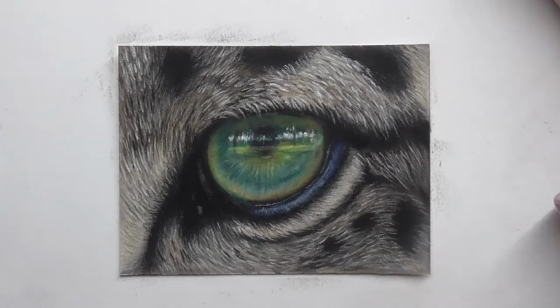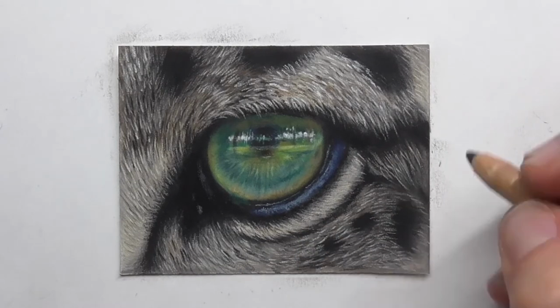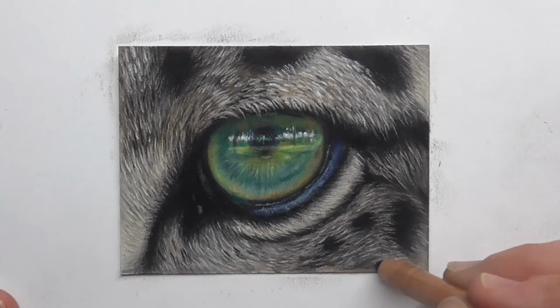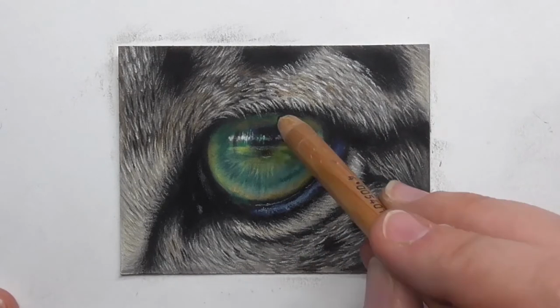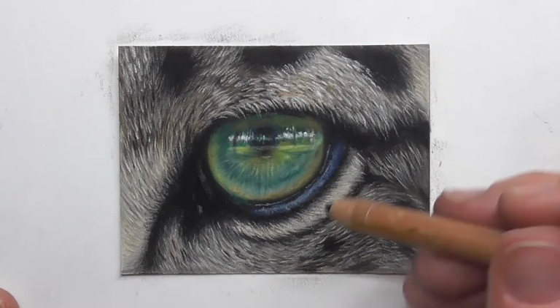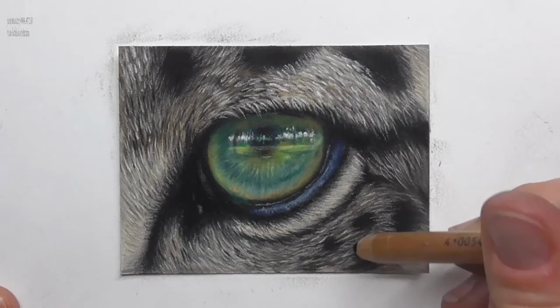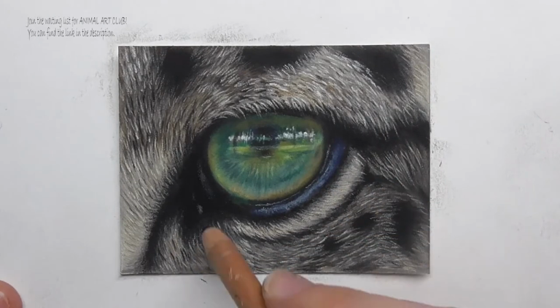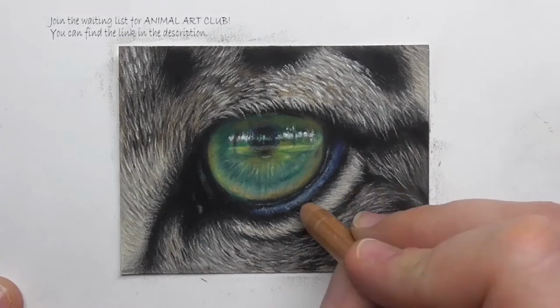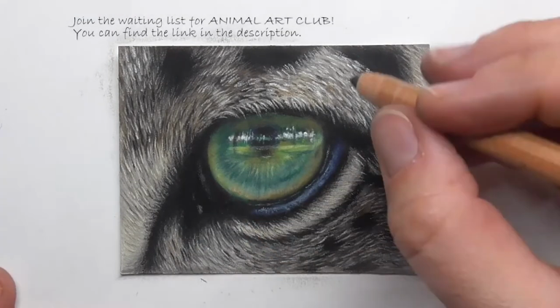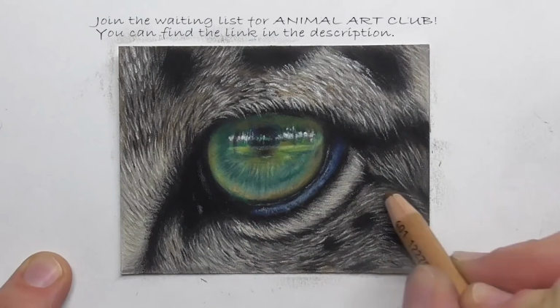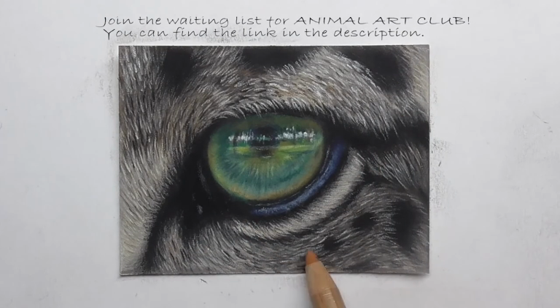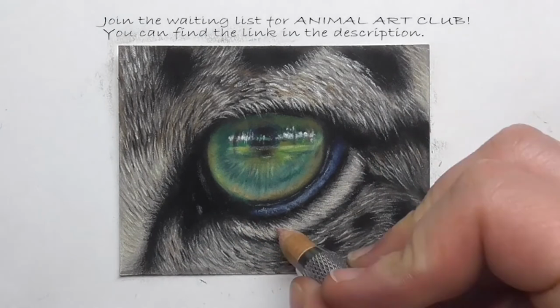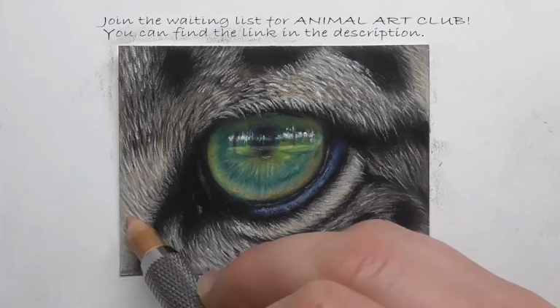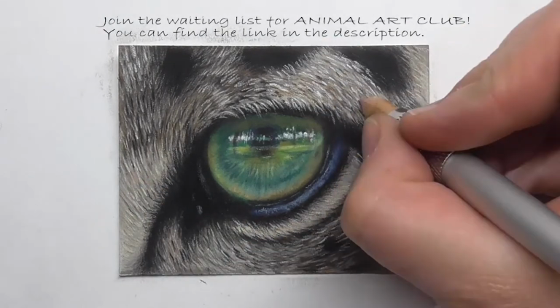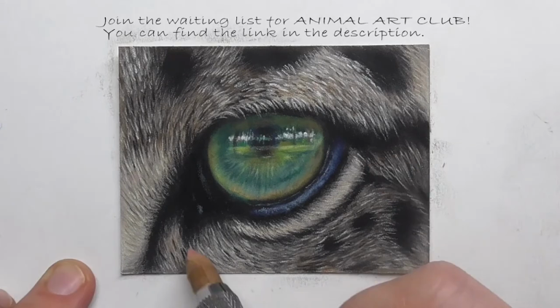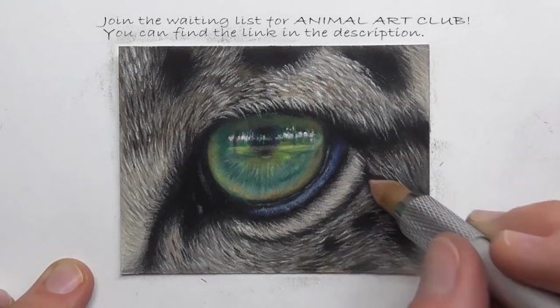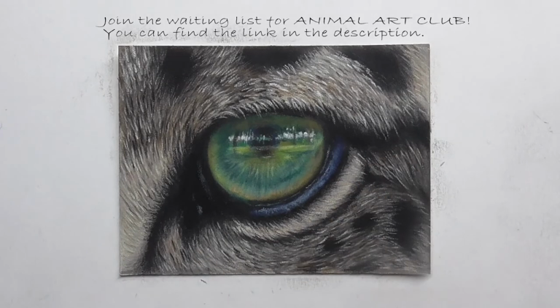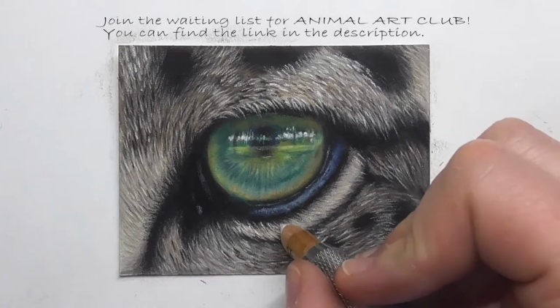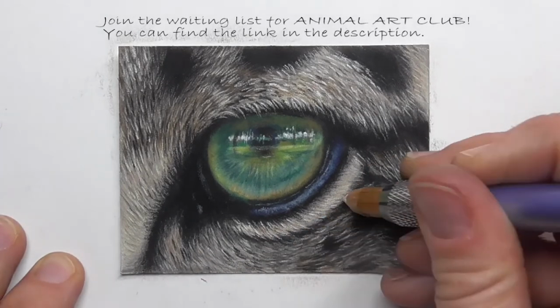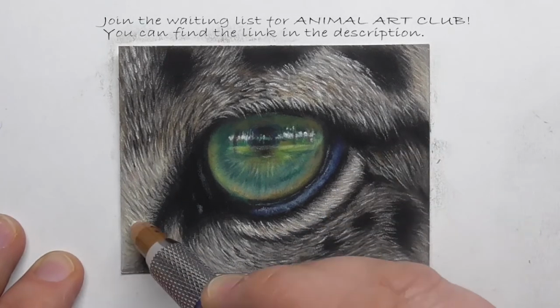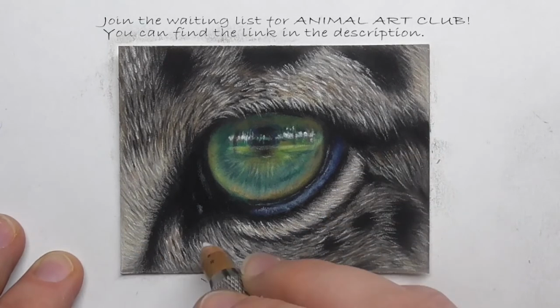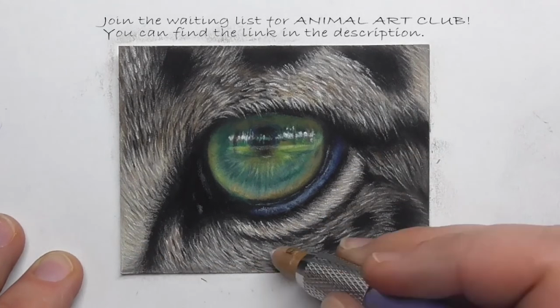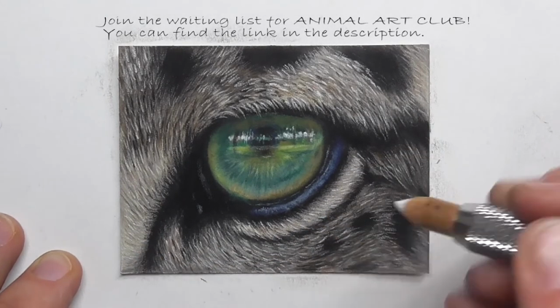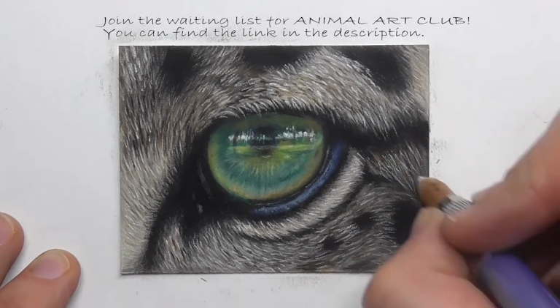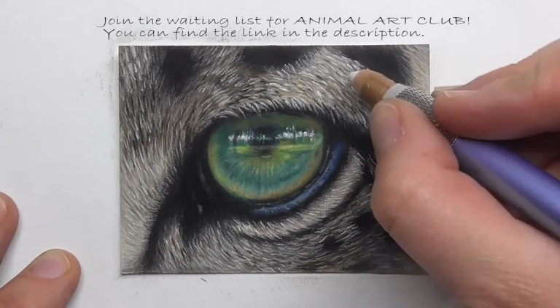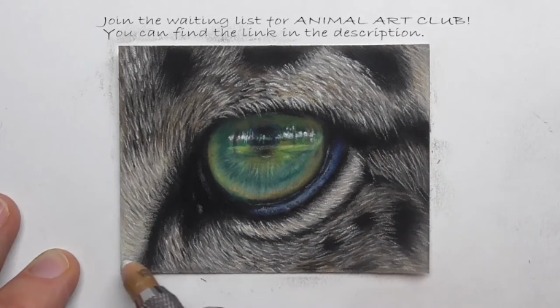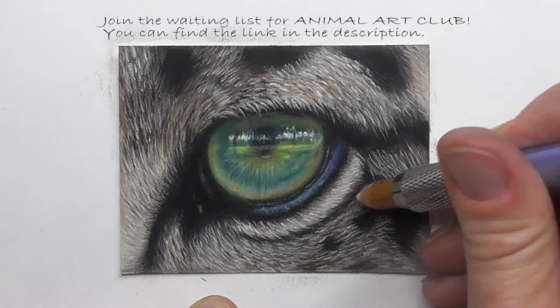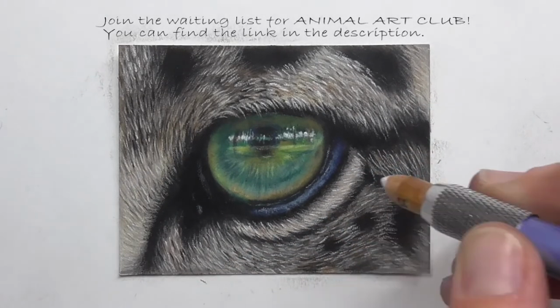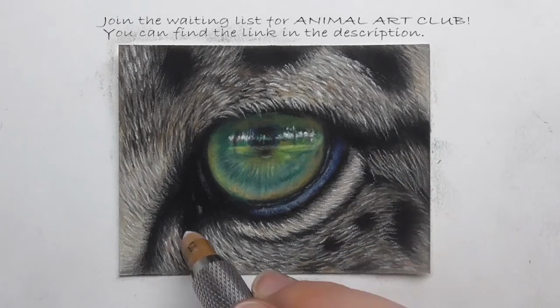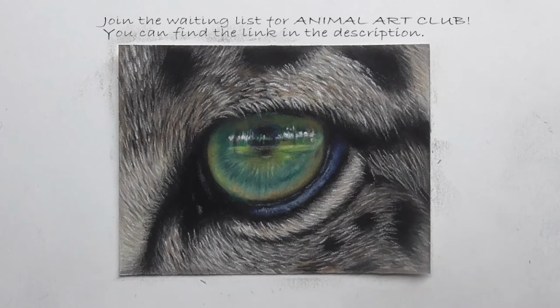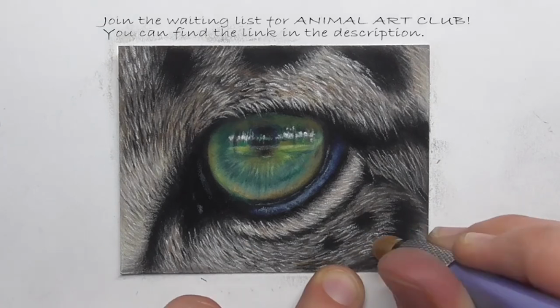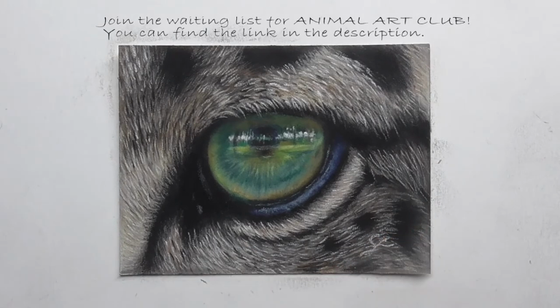As I've mentioned before, we are drawing this leopard eye in our Animal Art Club, my pastel drawing membership. If you're interested, you can join on the waitlist via the link below.